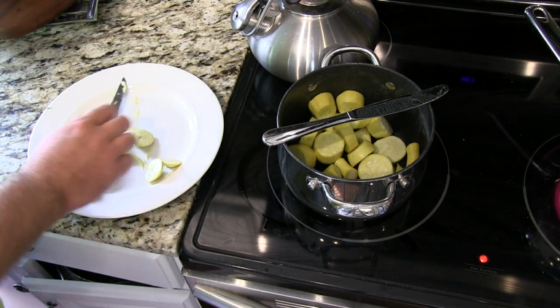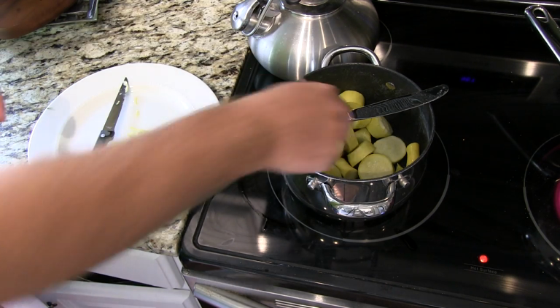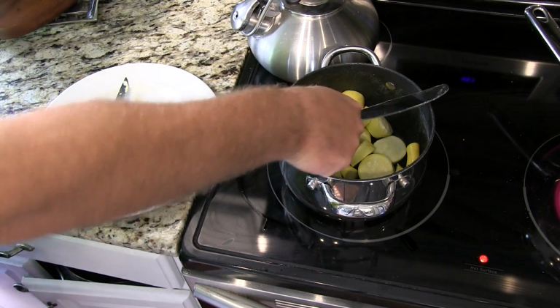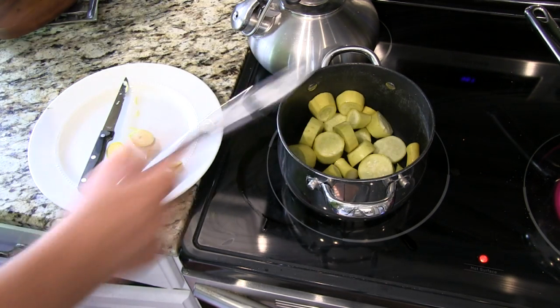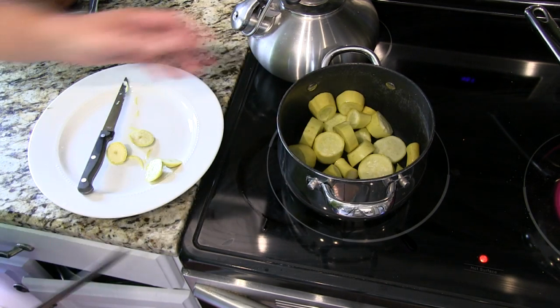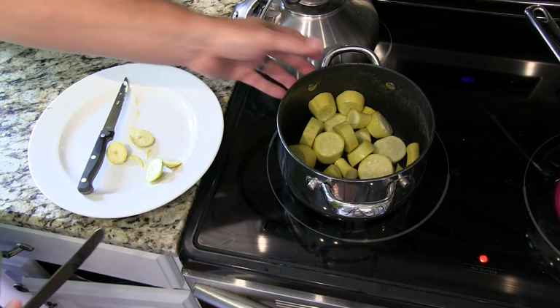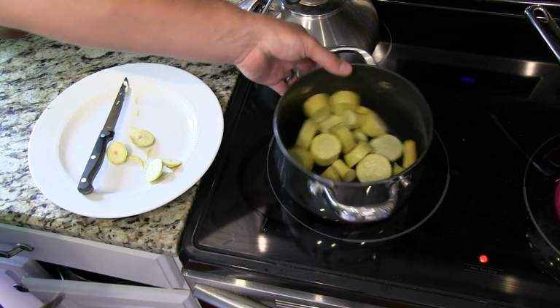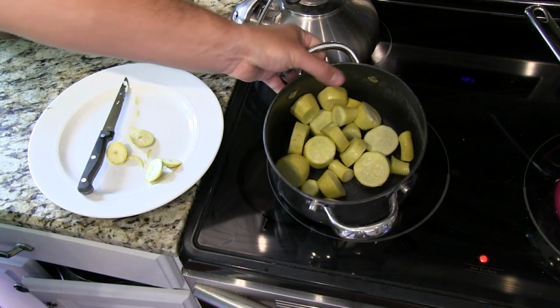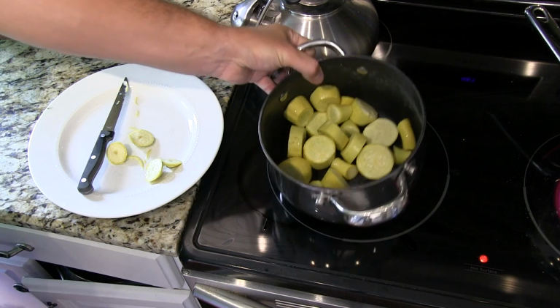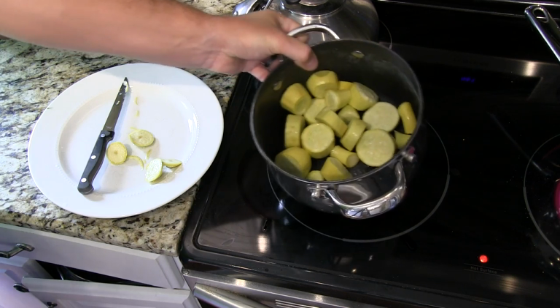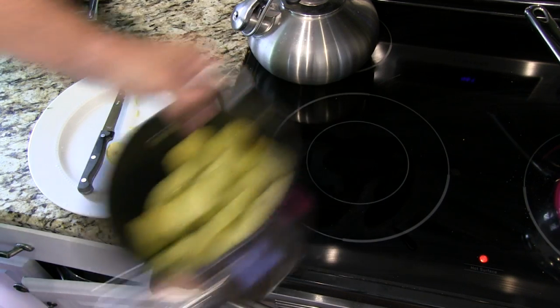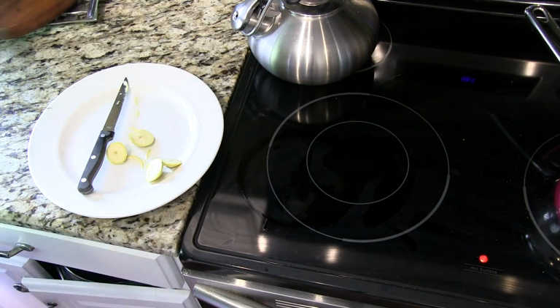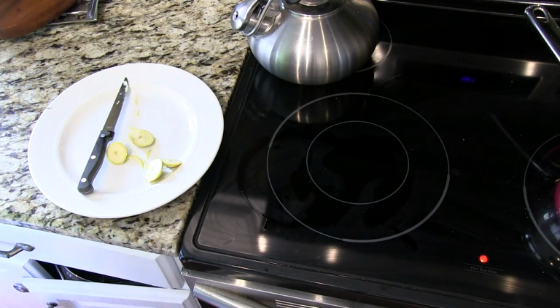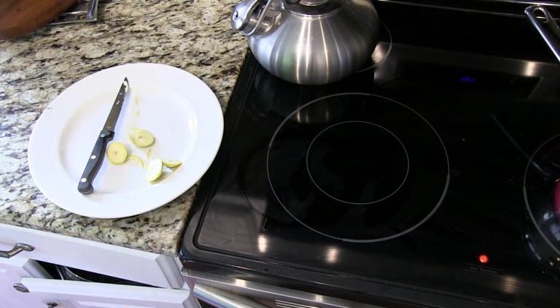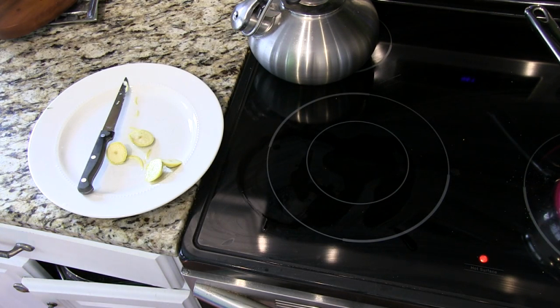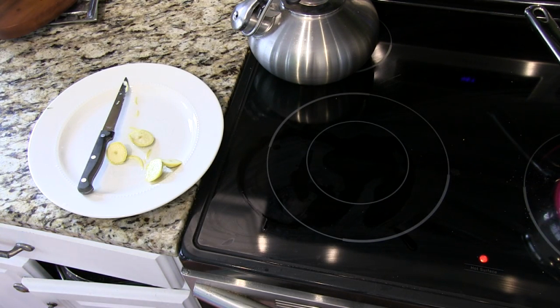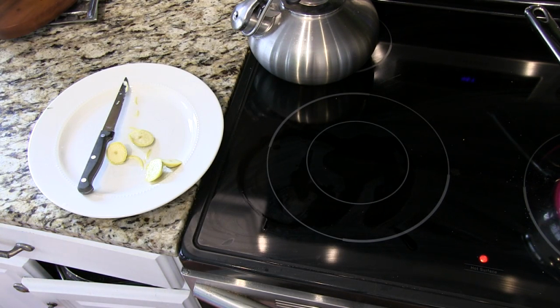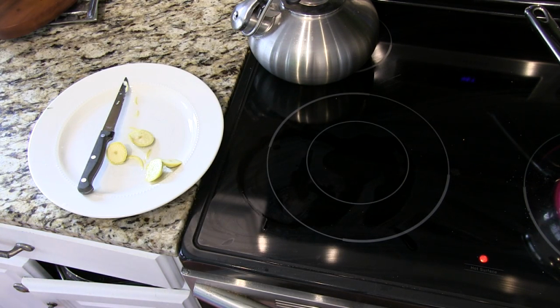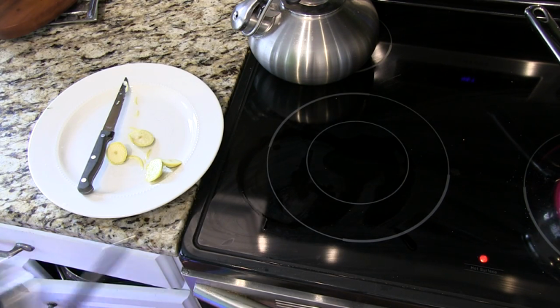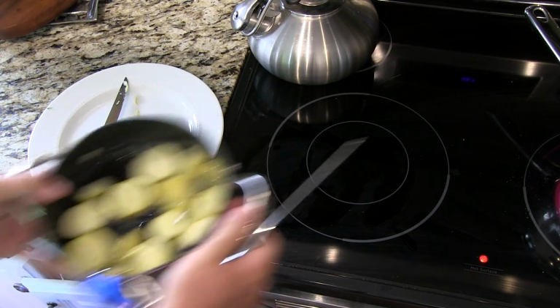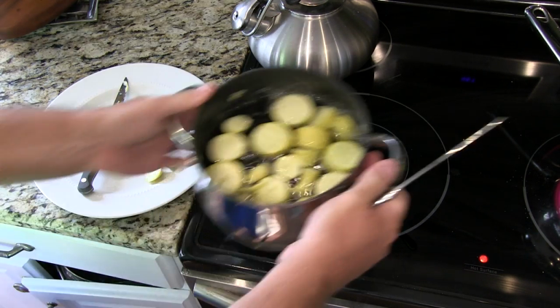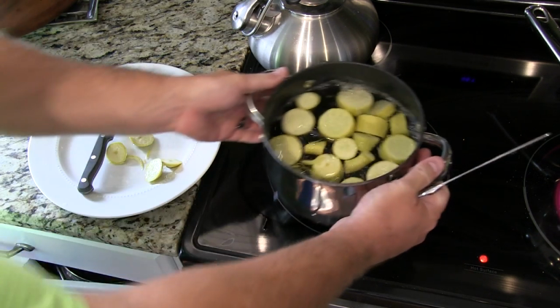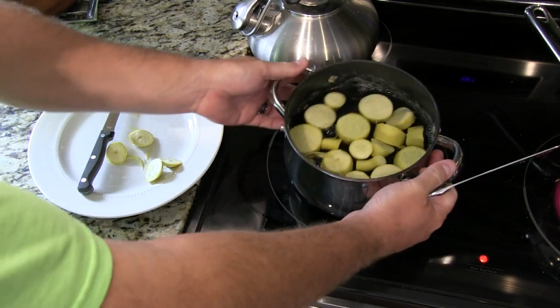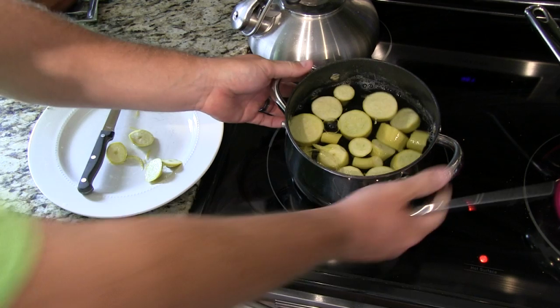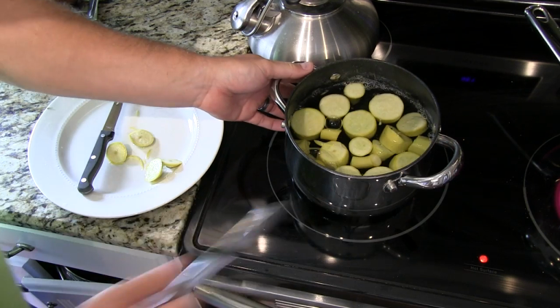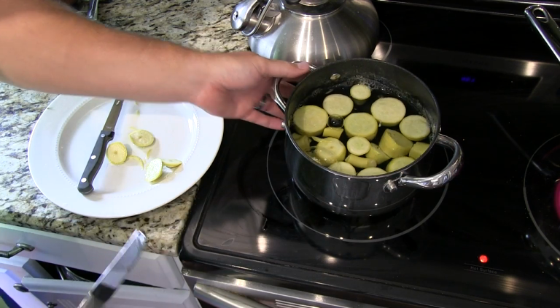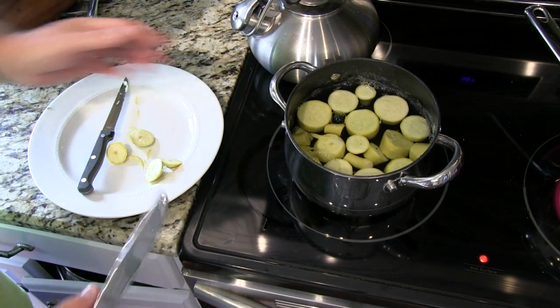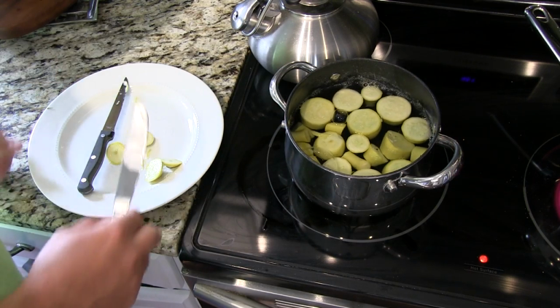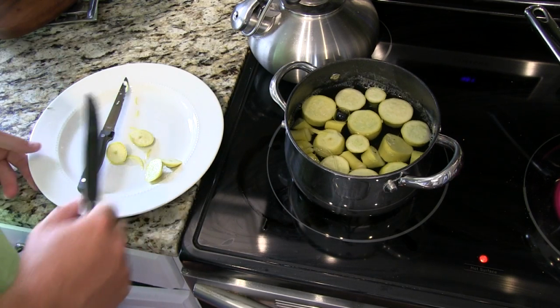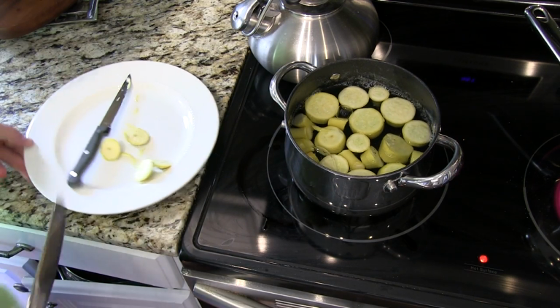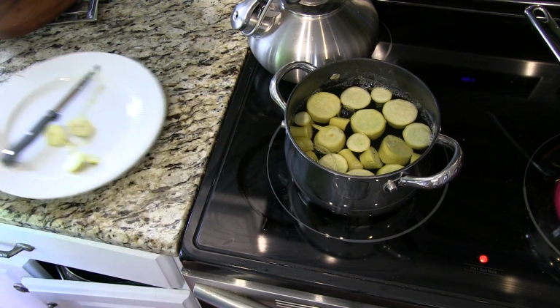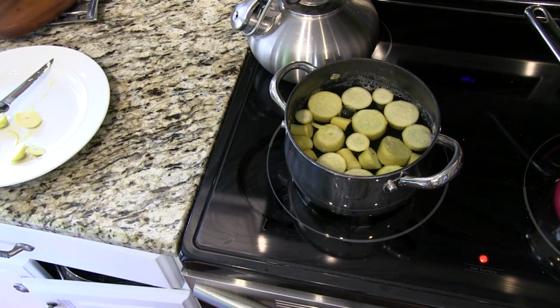Now once we've got that in there, what I'm going to do is add some water to this. I didn't put water all the way to the top because I don't want it to boil over.